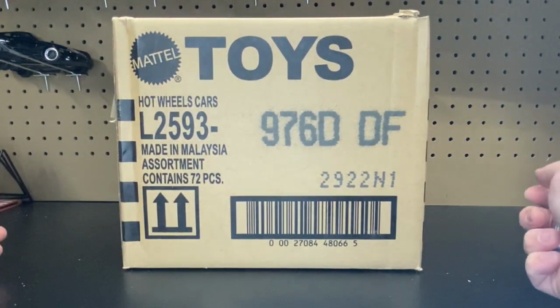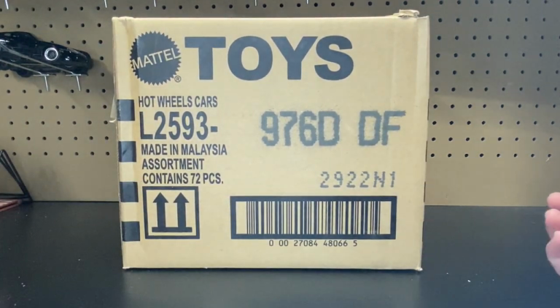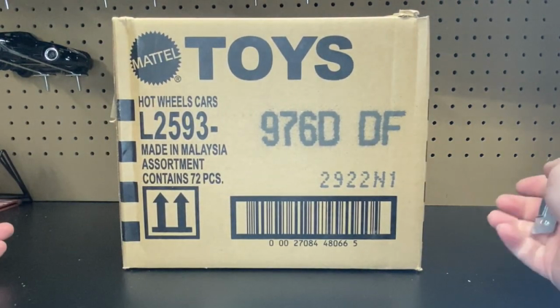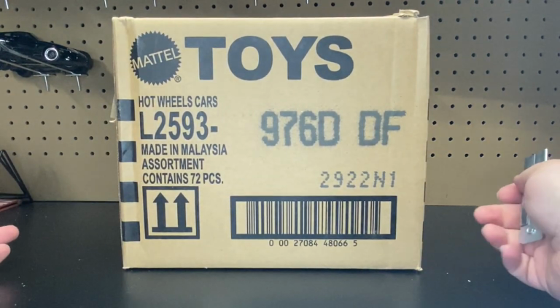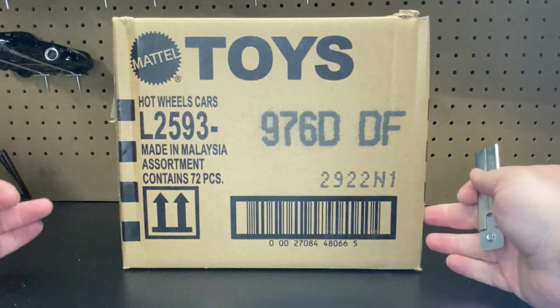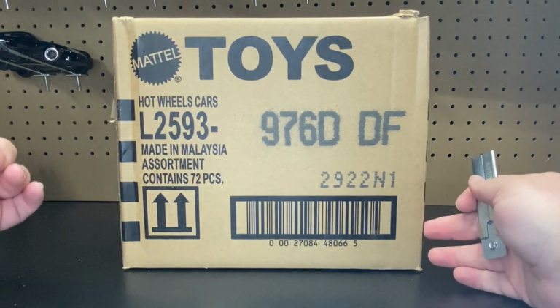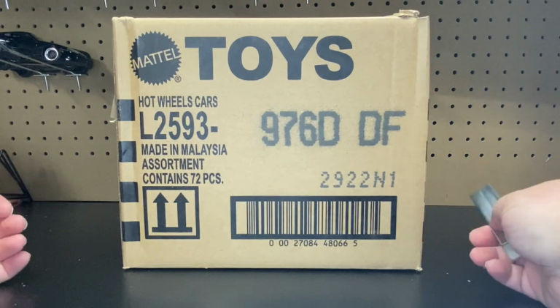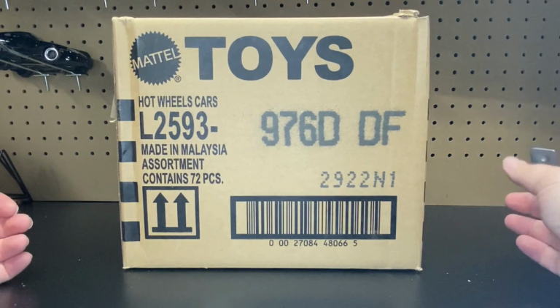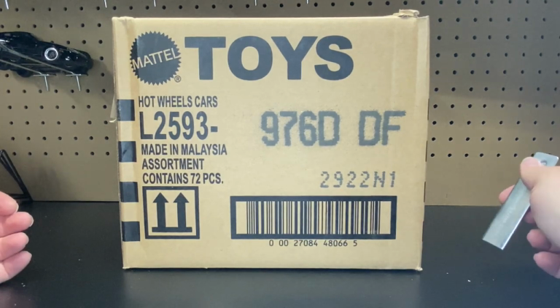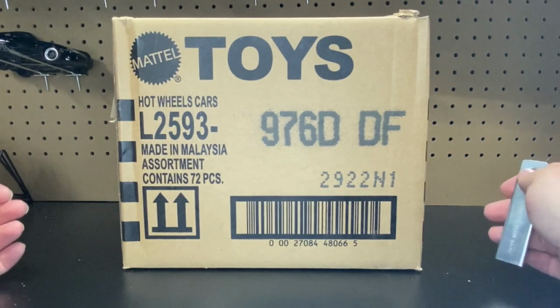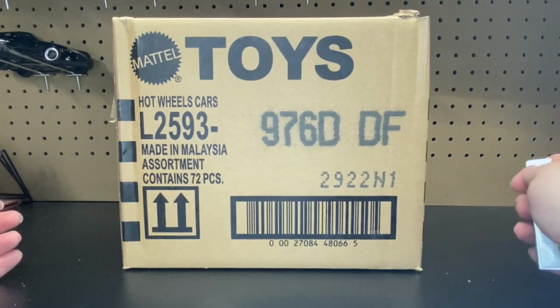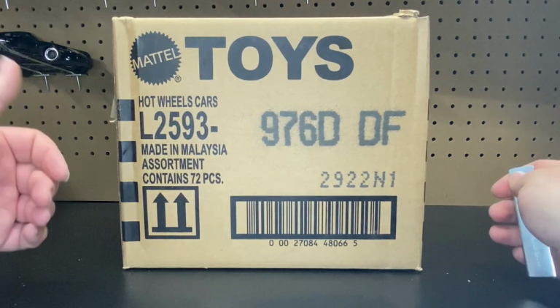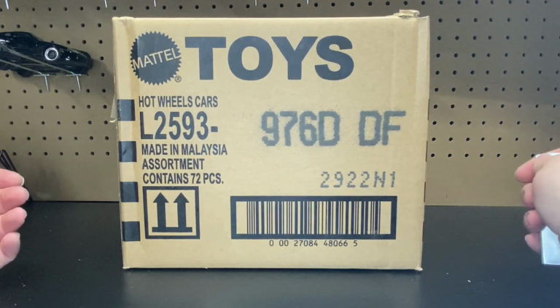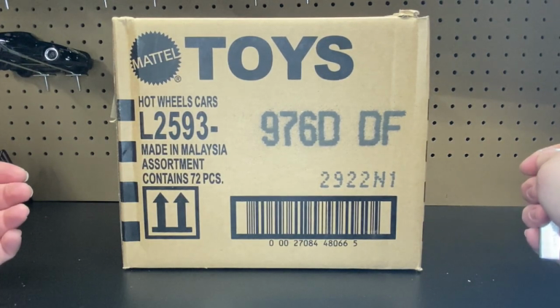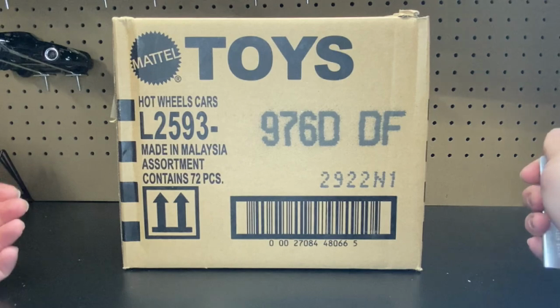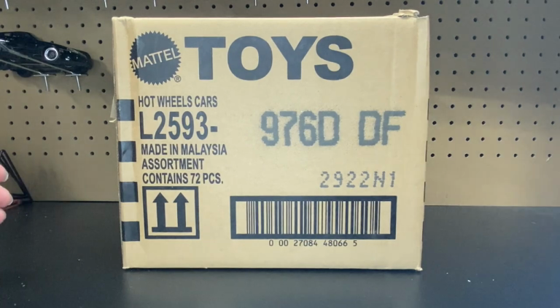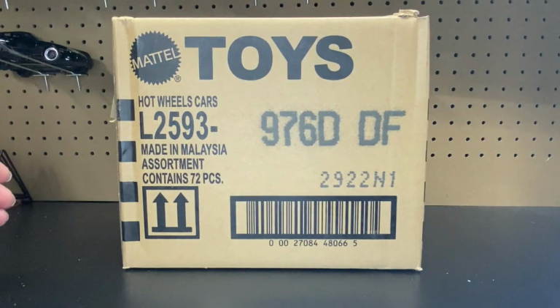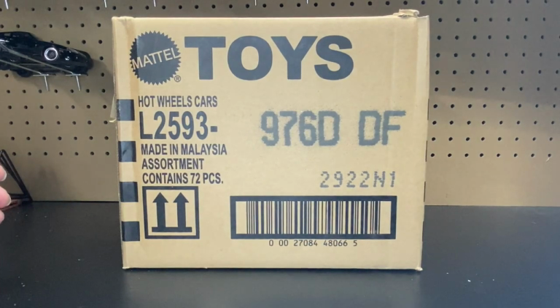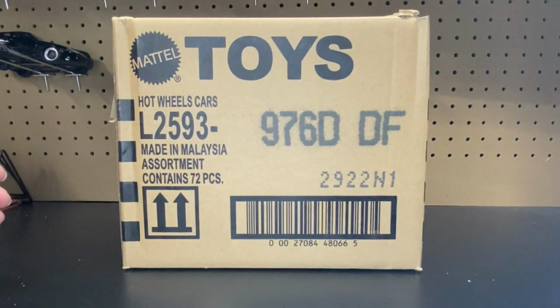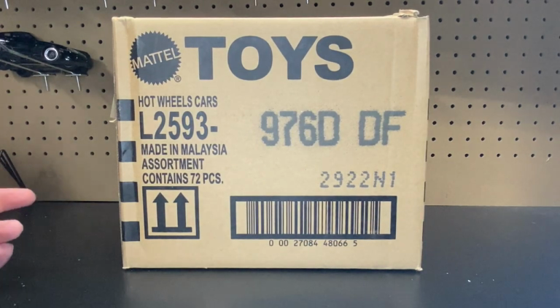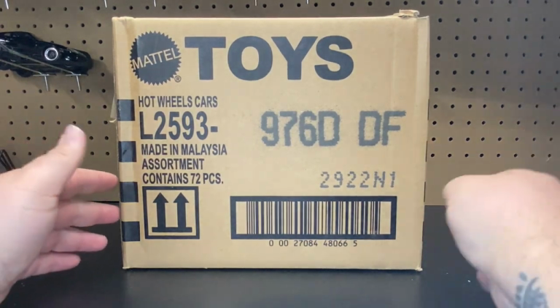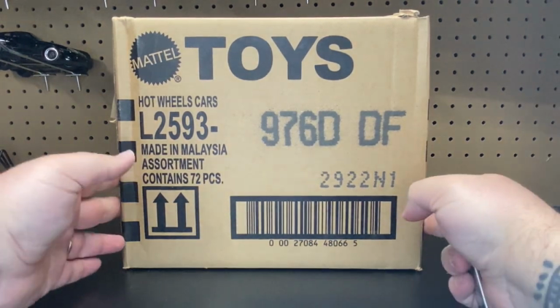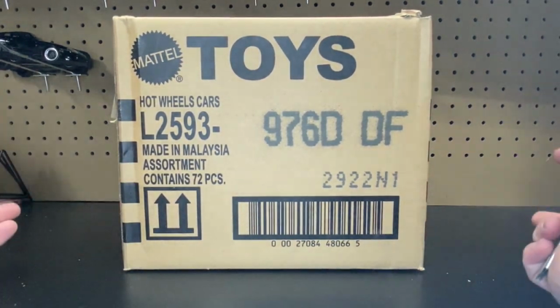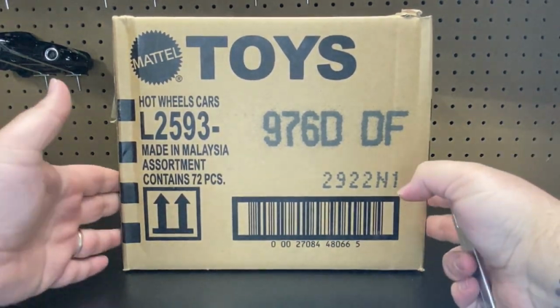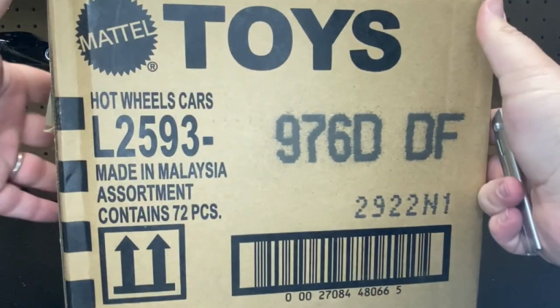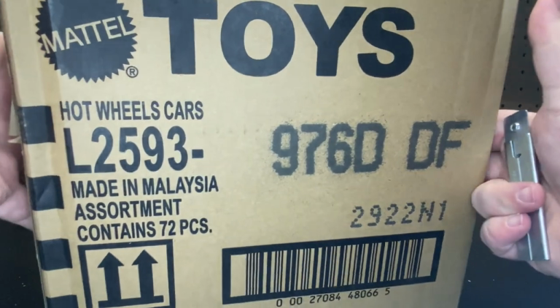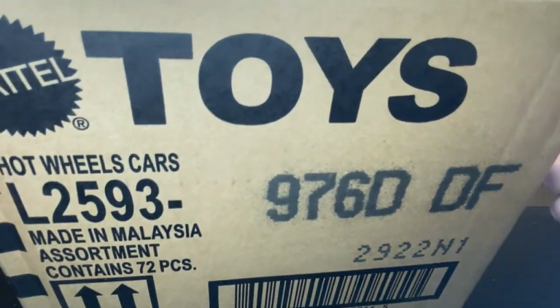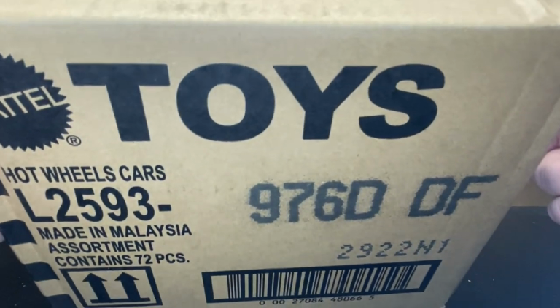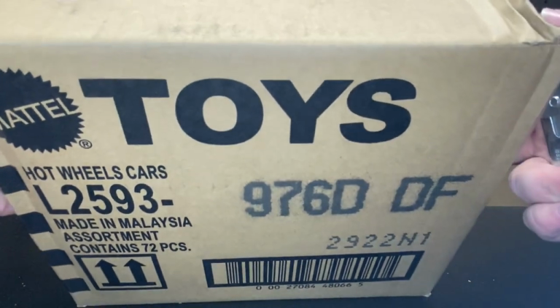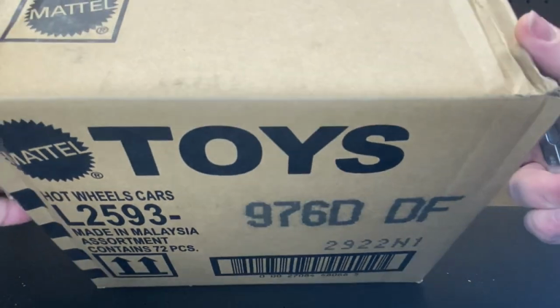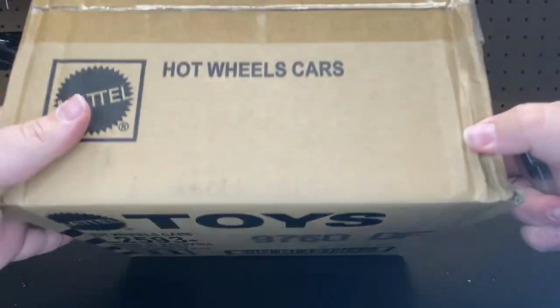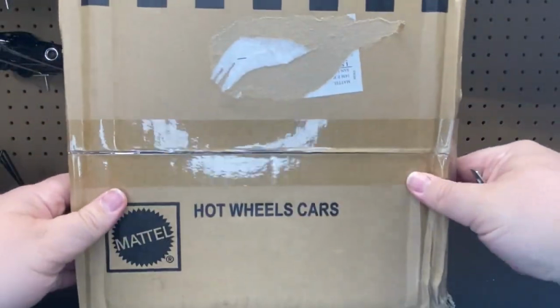And have them earlier, or at least when the cases are hitting the stores. So I should be able to finish them off this year. We have been doing the Amazon black boxes. I have been doing Matchbox case unboxings — I got some of those on pre-order — a bunch of Jada, all of that good stuff.